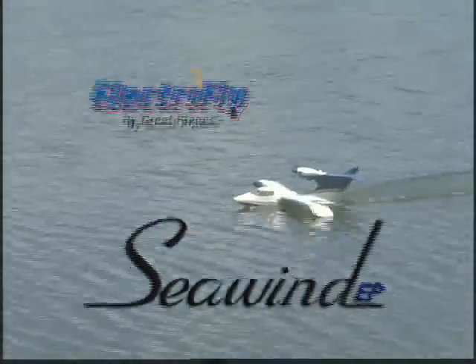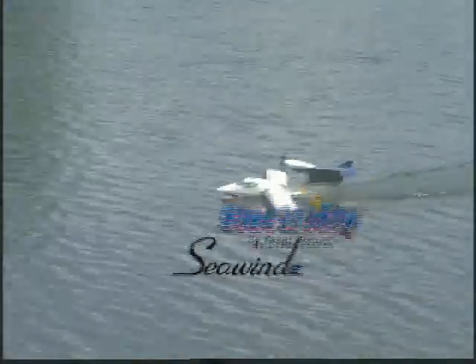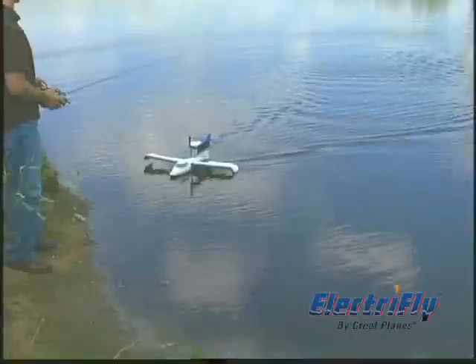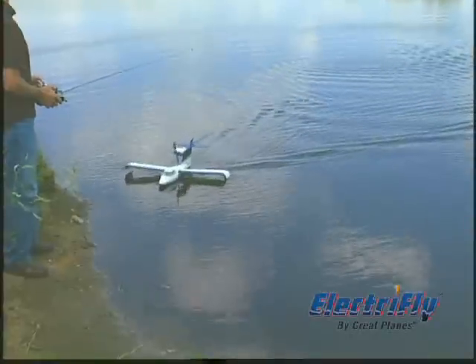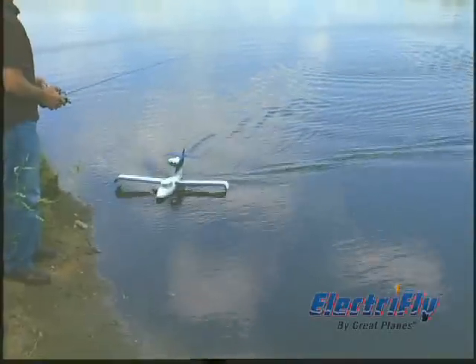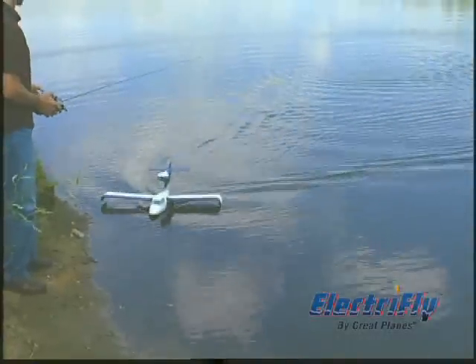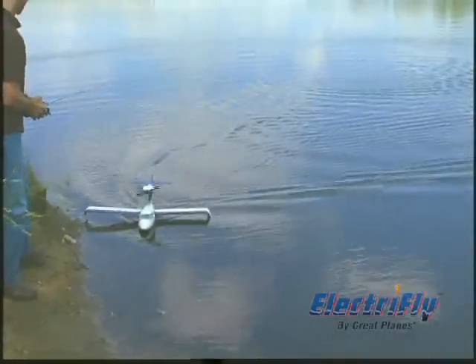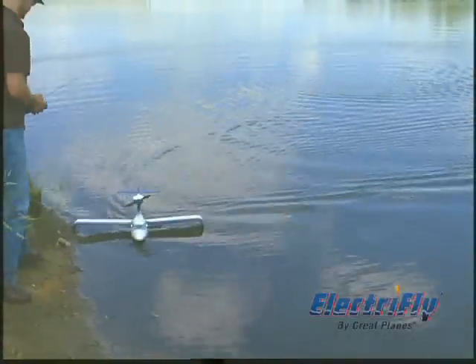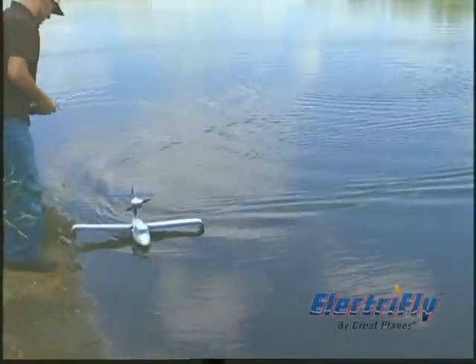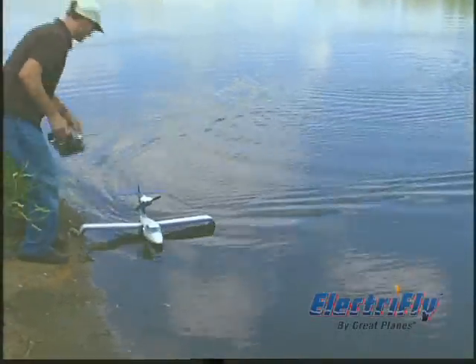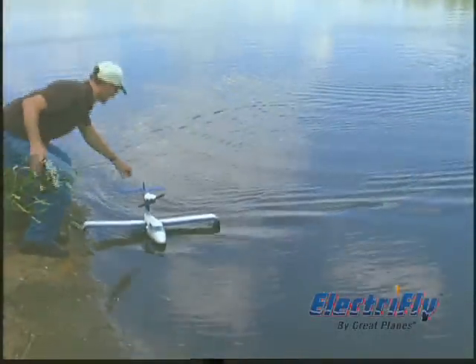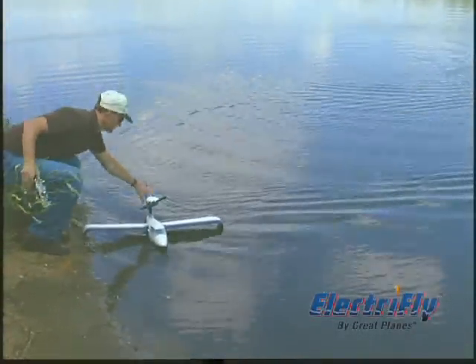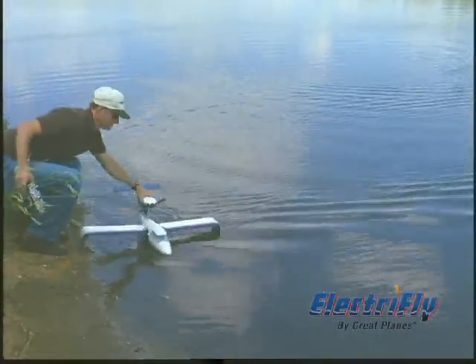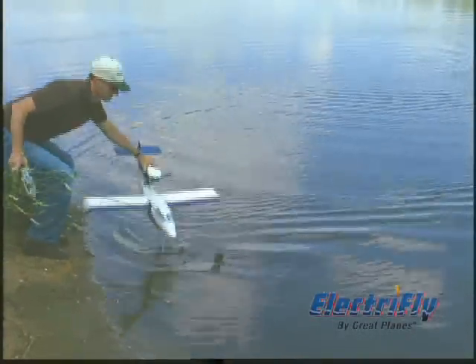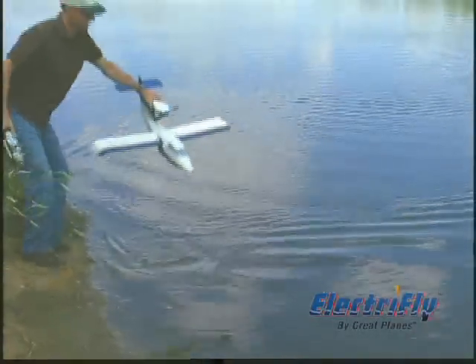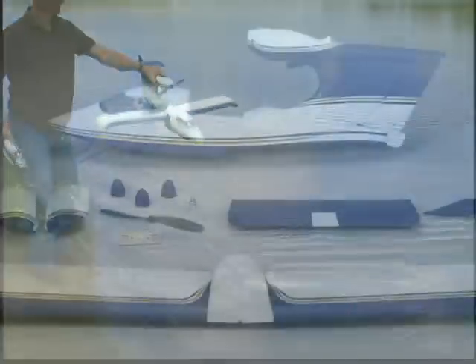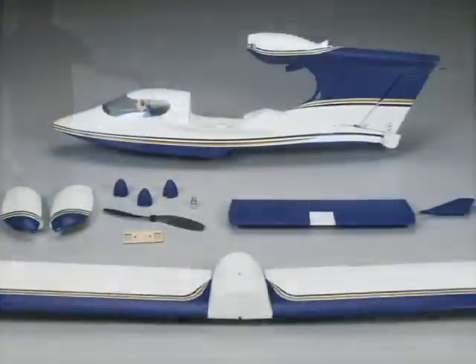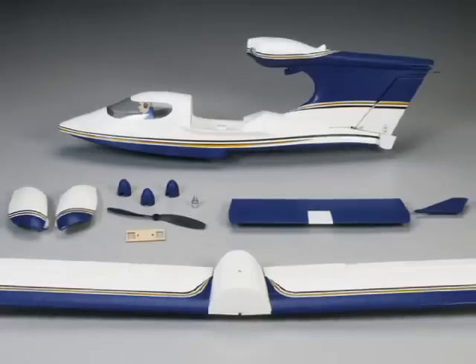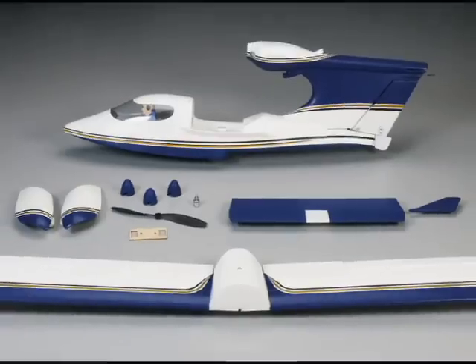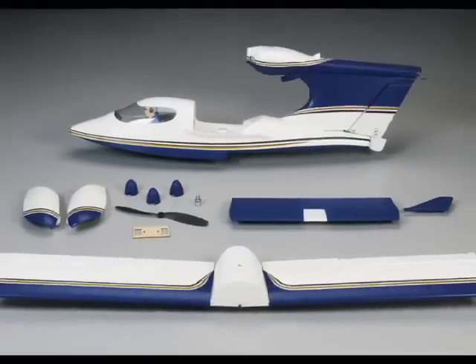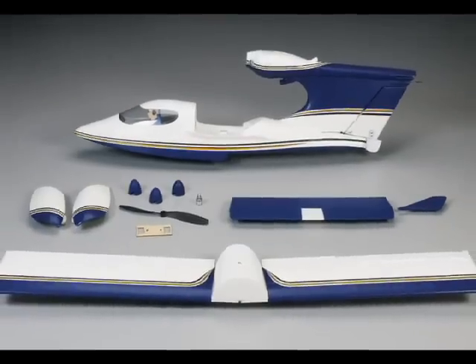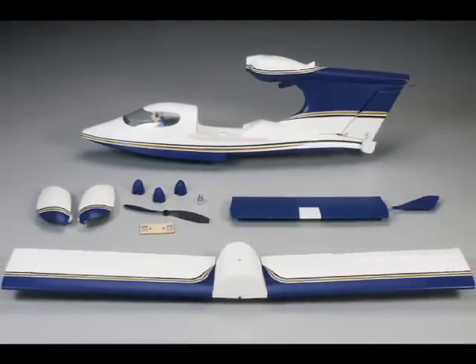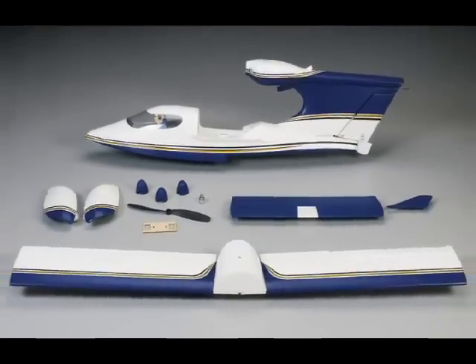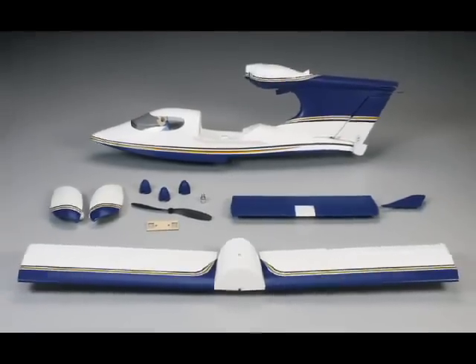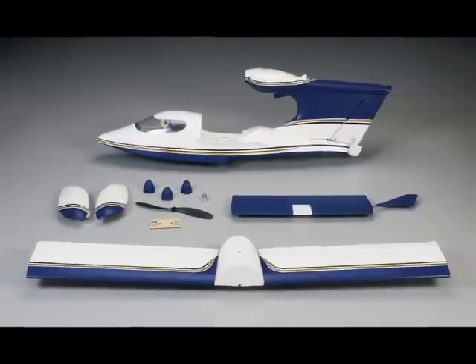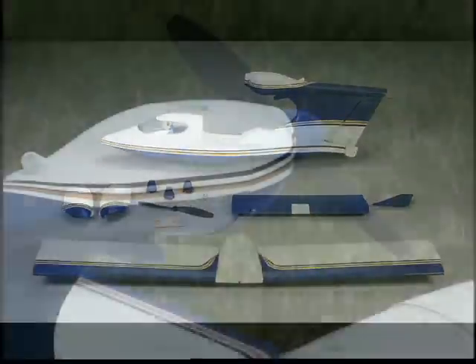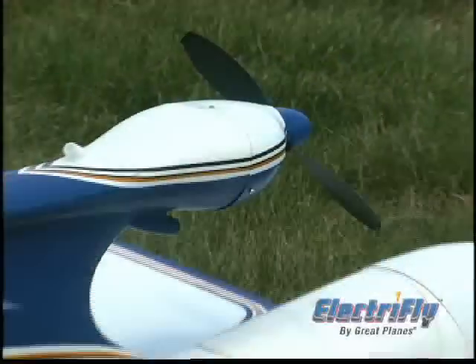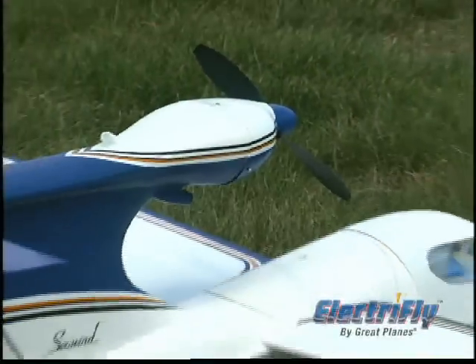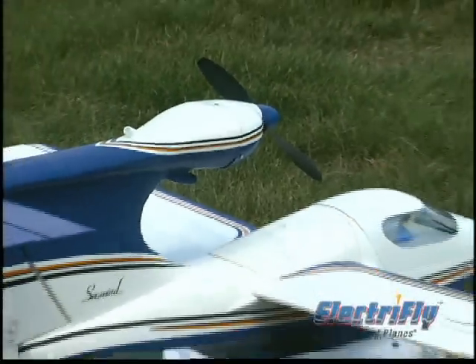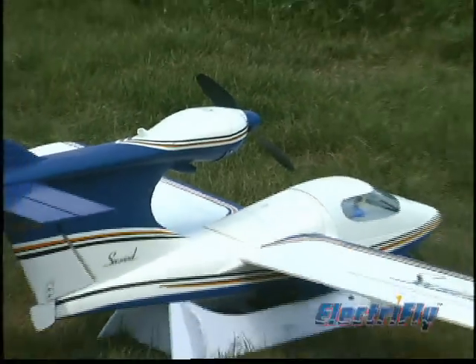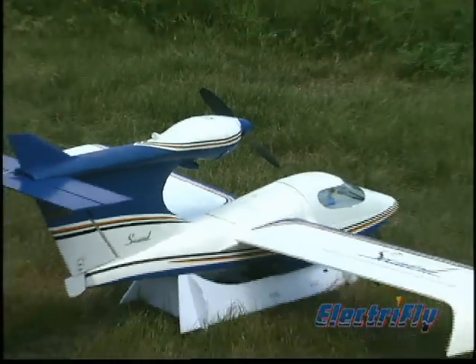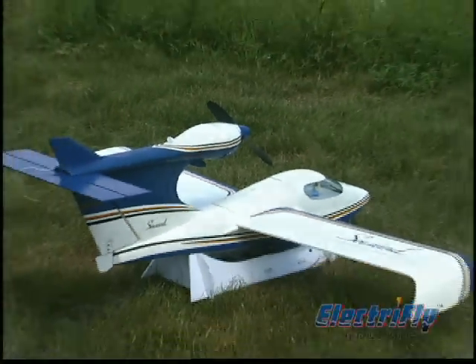The compact ARF with the classic looks of the home-built Seawind and smooth brushless electric power. Assembly is a breeze, and because it's made of EPS foam, the Seawind EP is lightweight, durable, and repairable if need be.